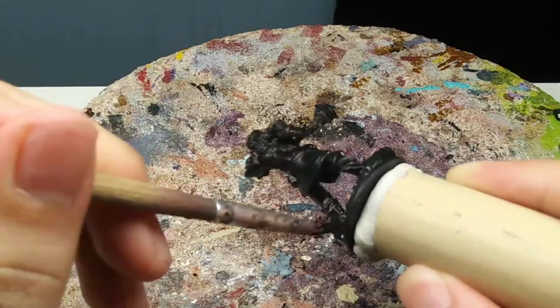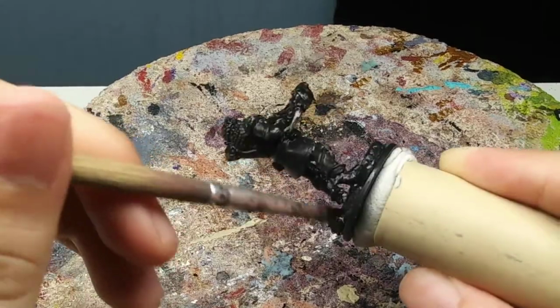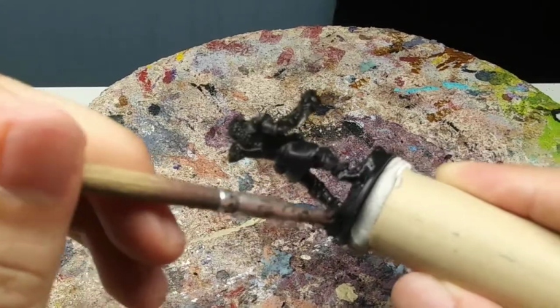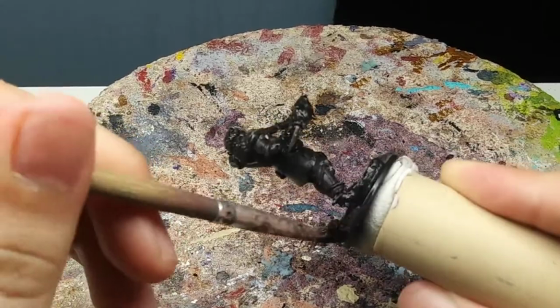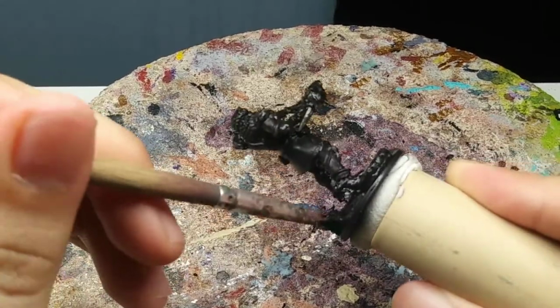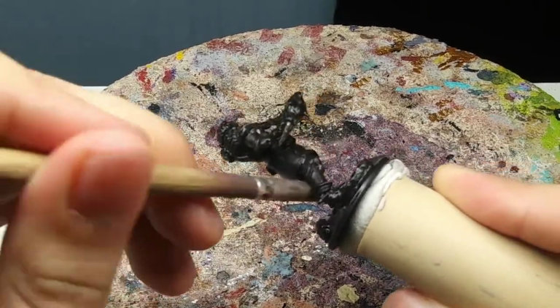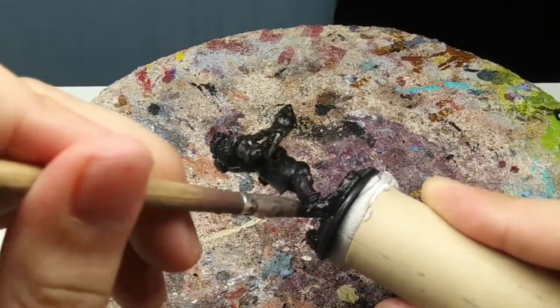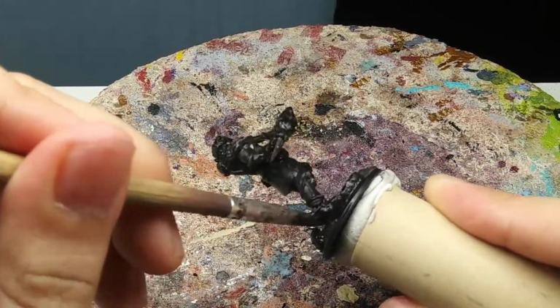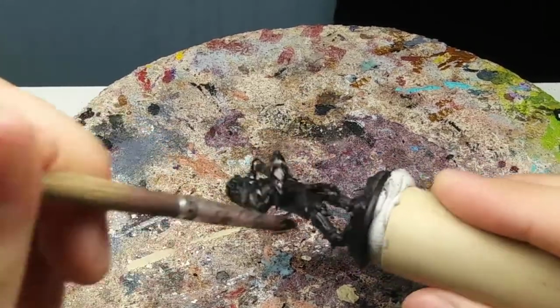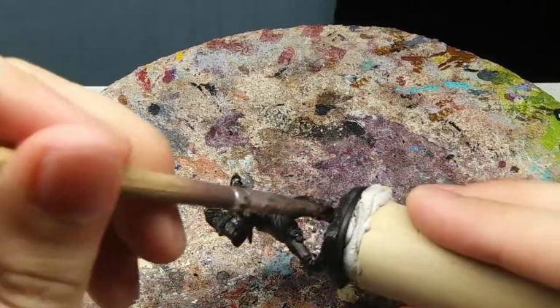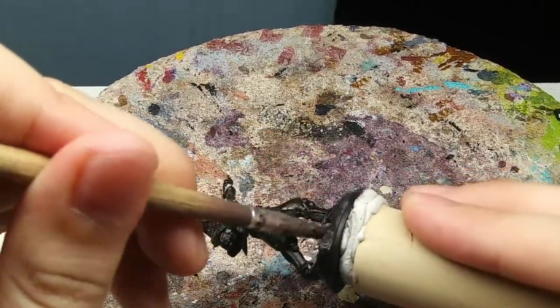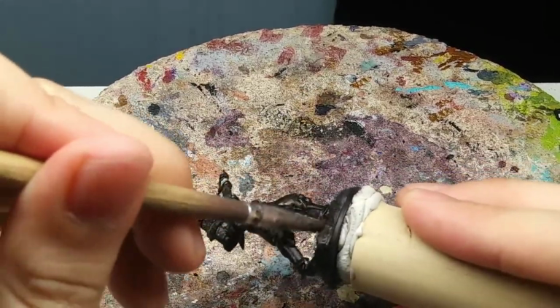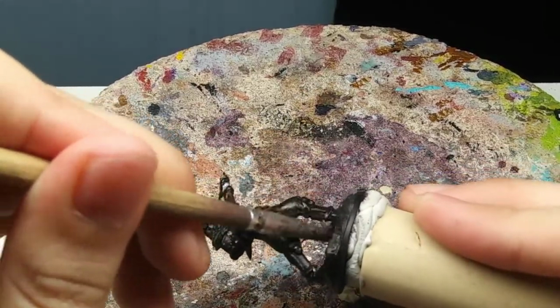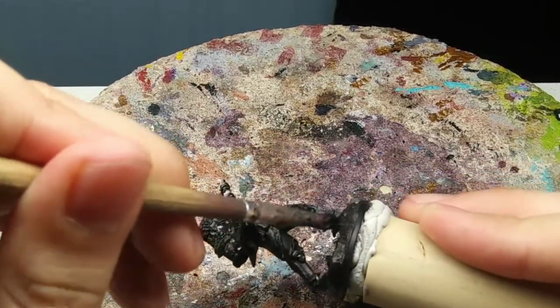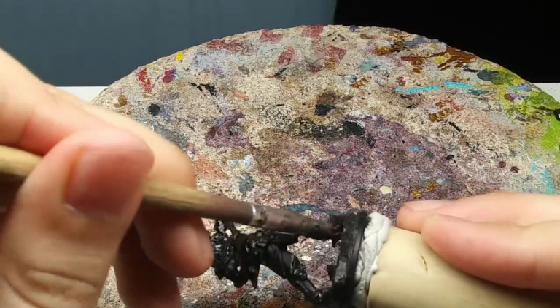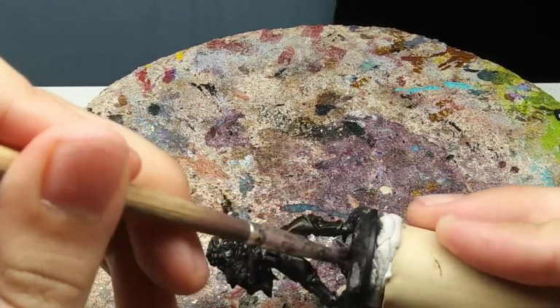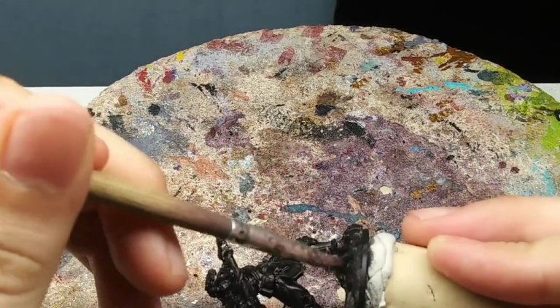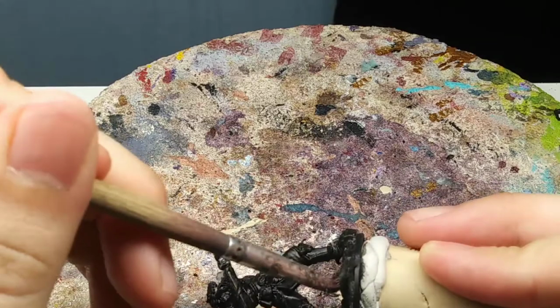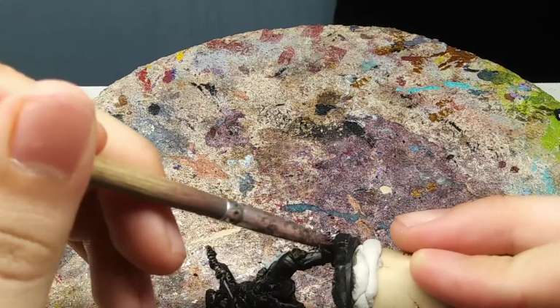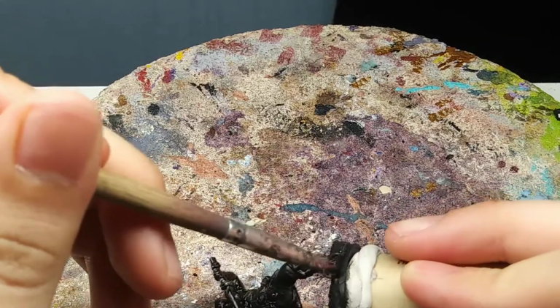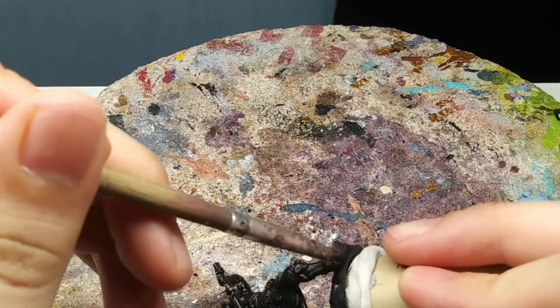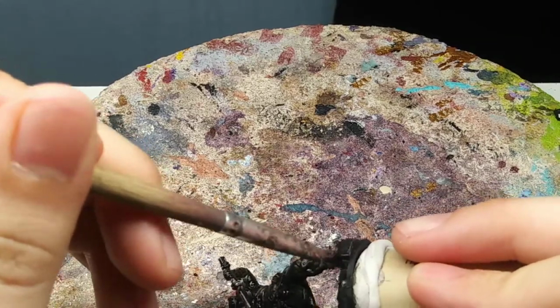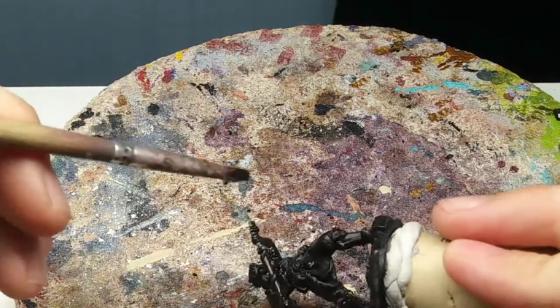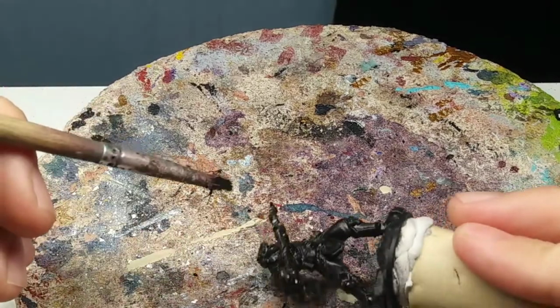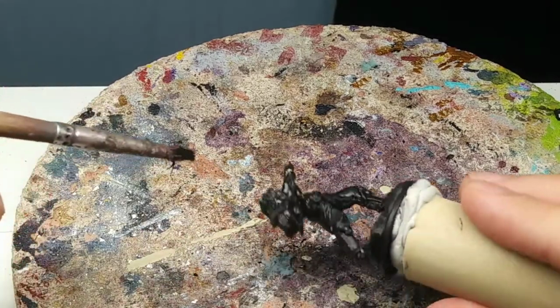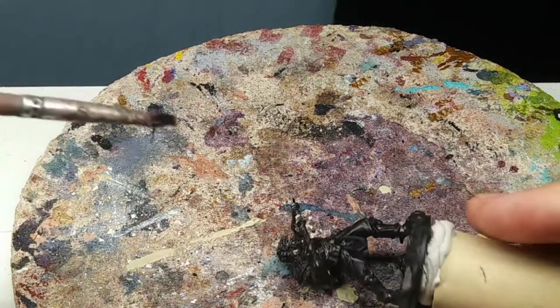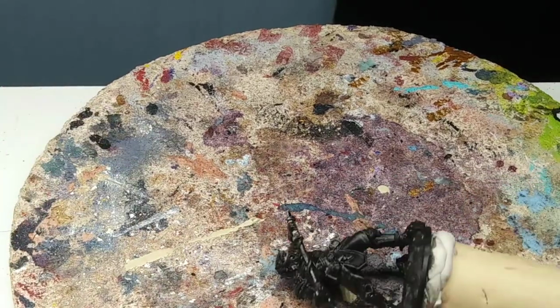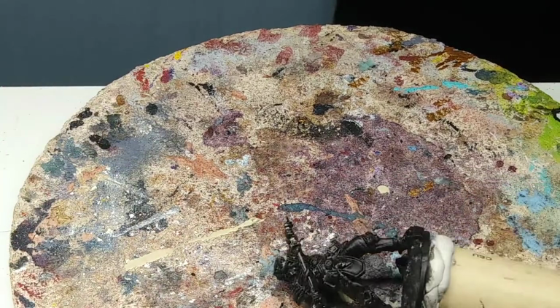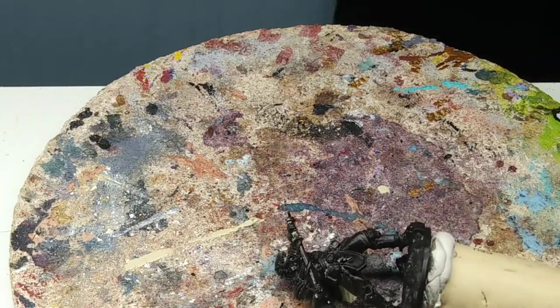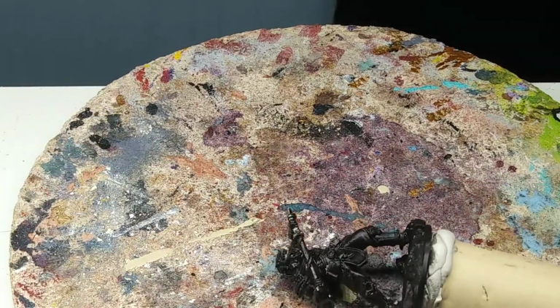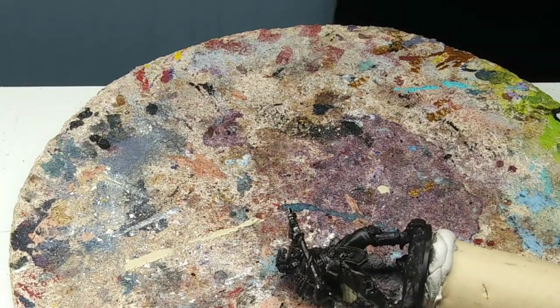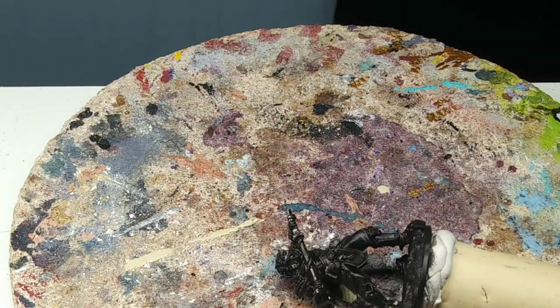I just remembered what I was trying to say. I'm just doing the finishing touches here — zenithal highlighting is a cool little trick for easy highlights.